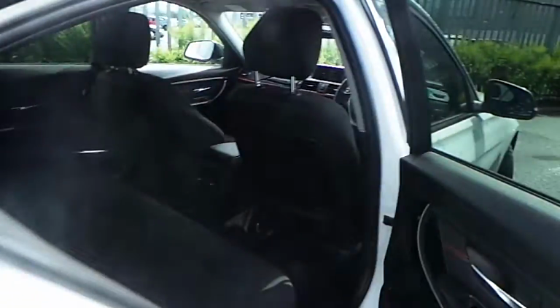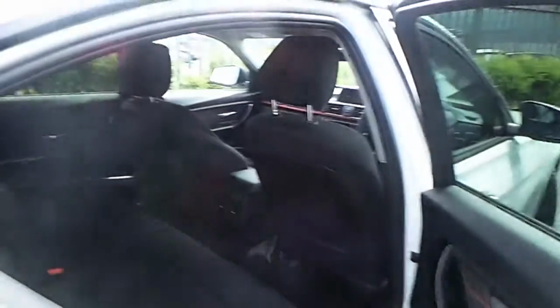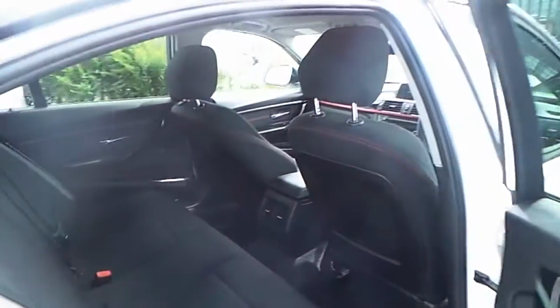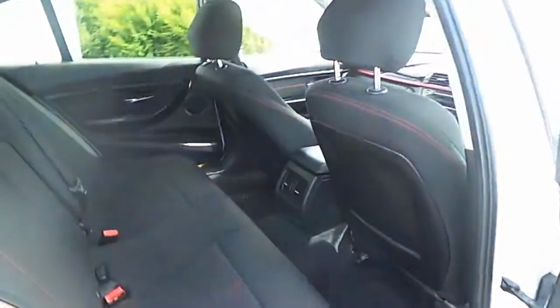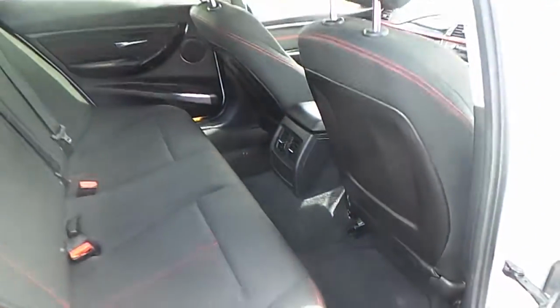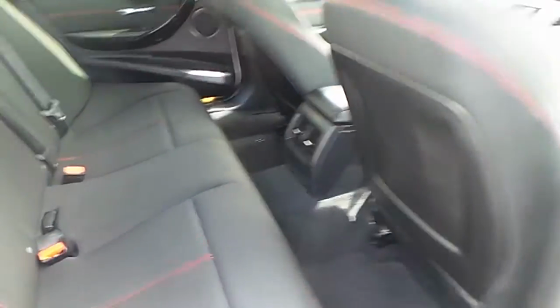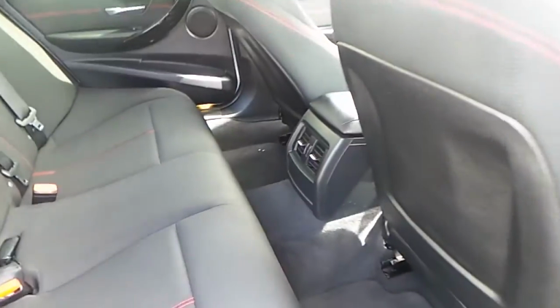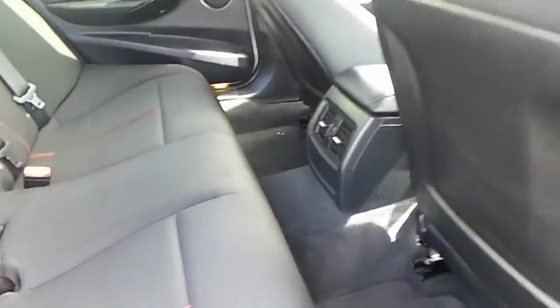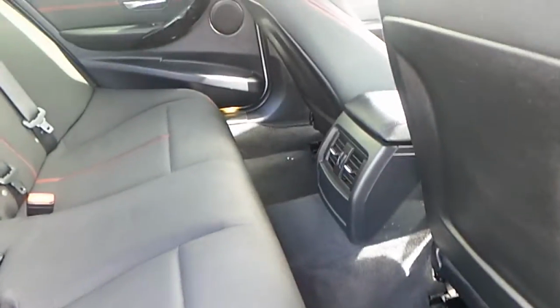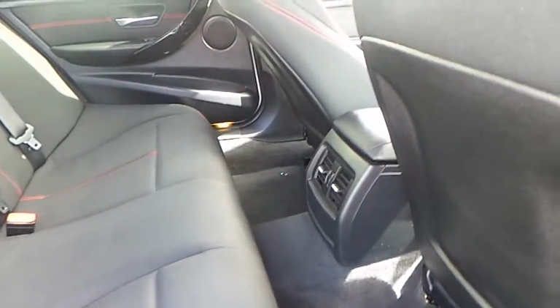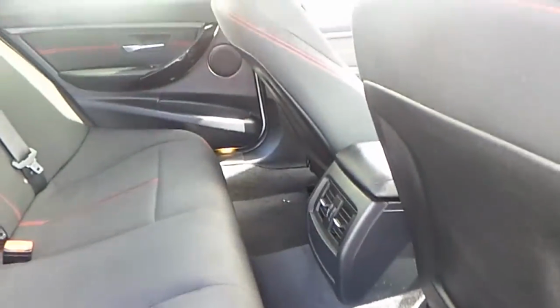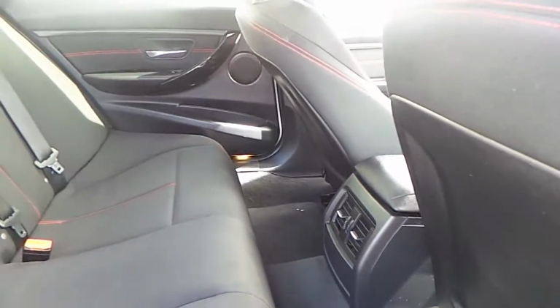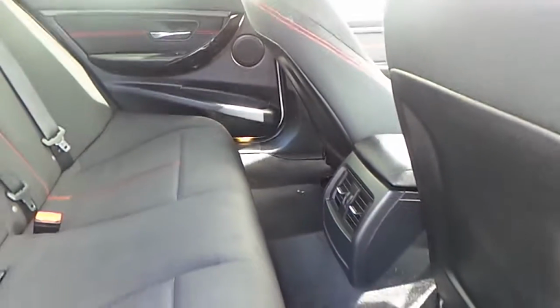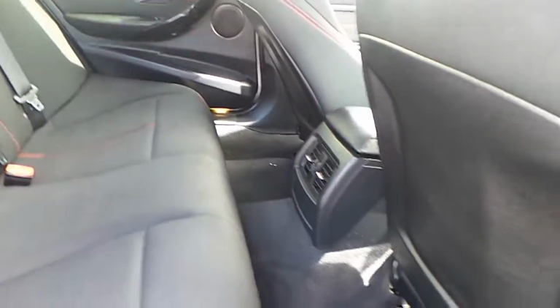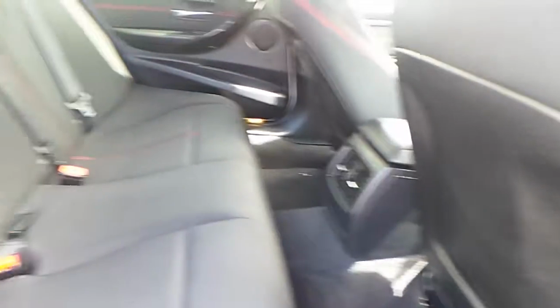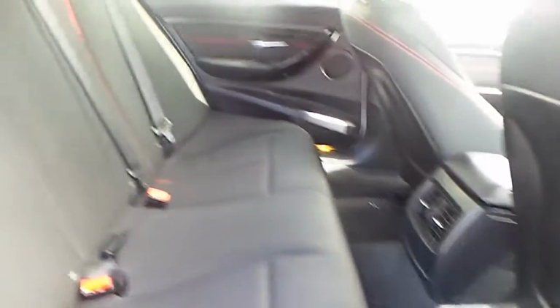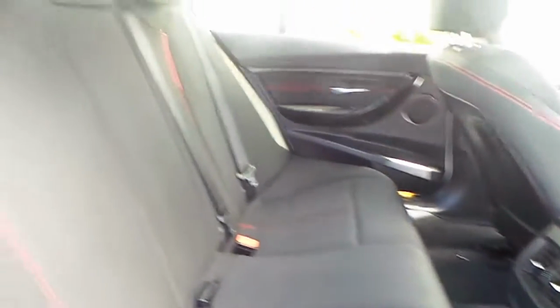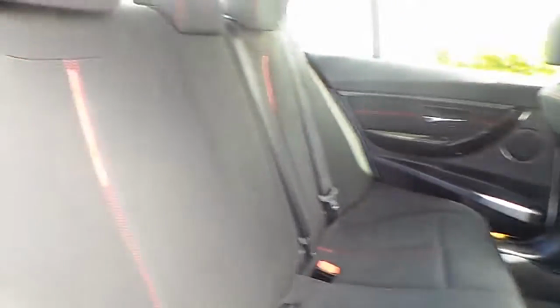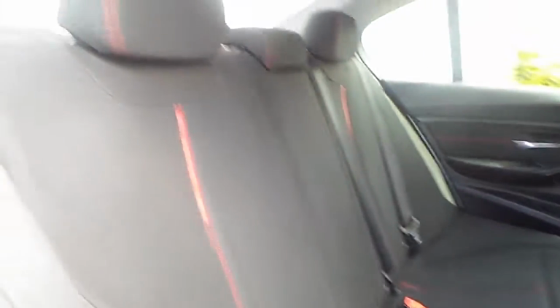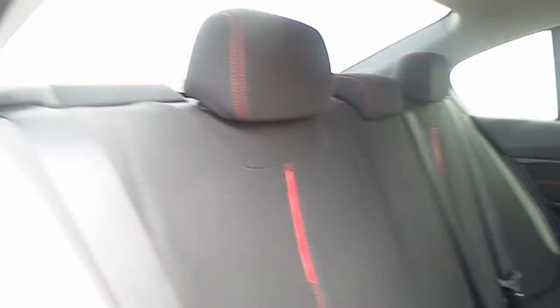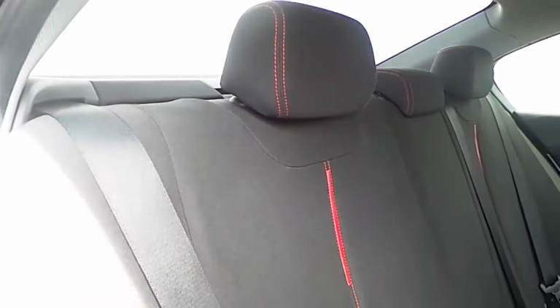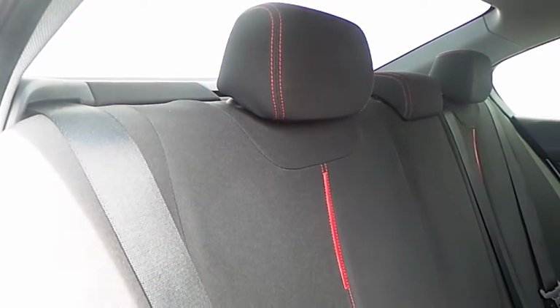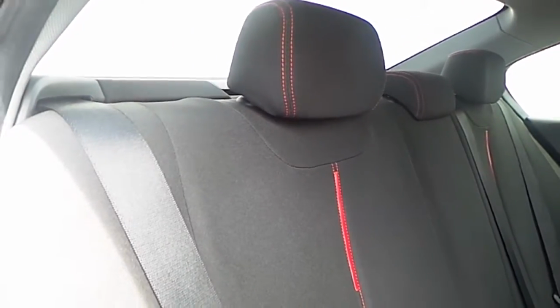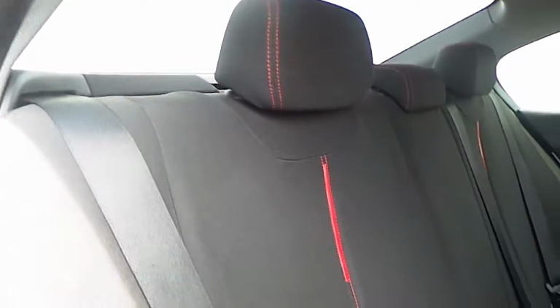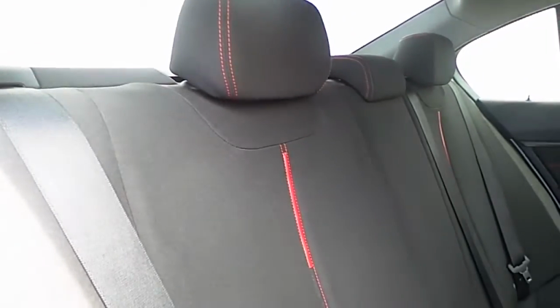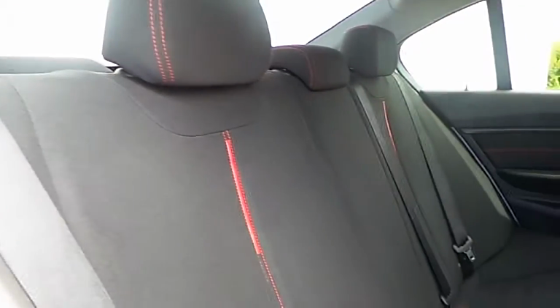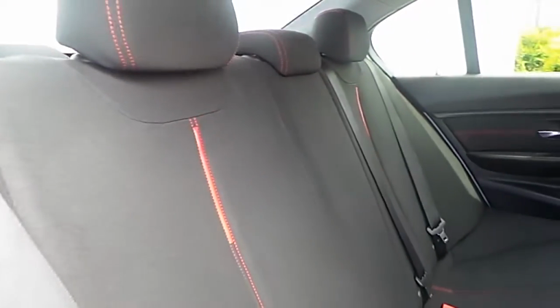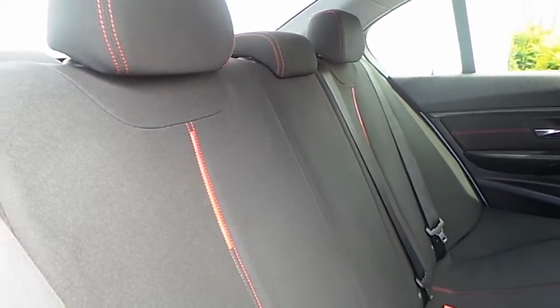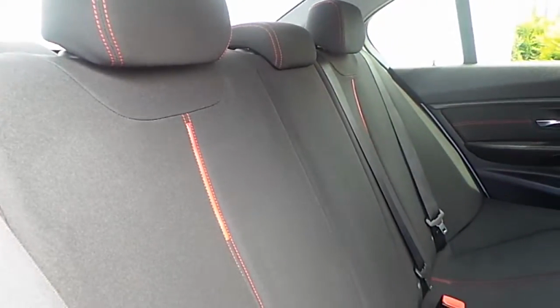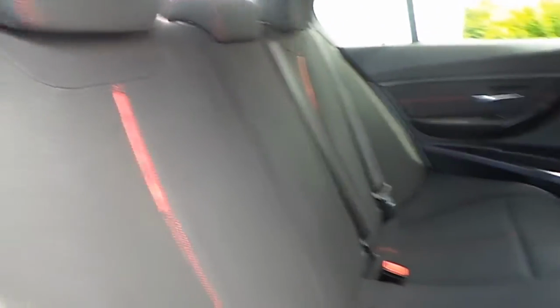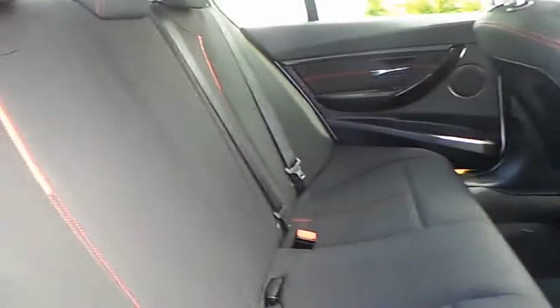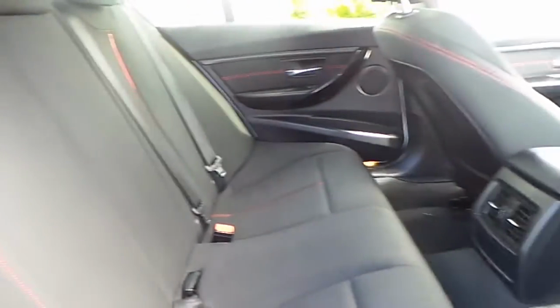Taking a look at the interiors, we are able to notice very large legroom available for the passengers sitting in the back, while the interiors are trimmed with this combination of anthracite and red fabric cloth upholstery.